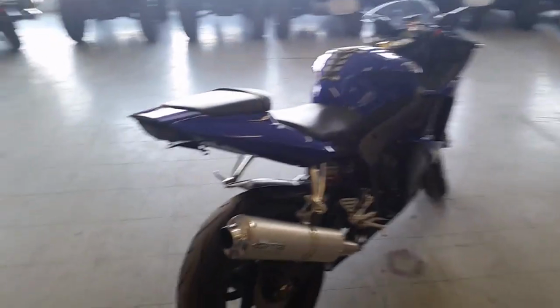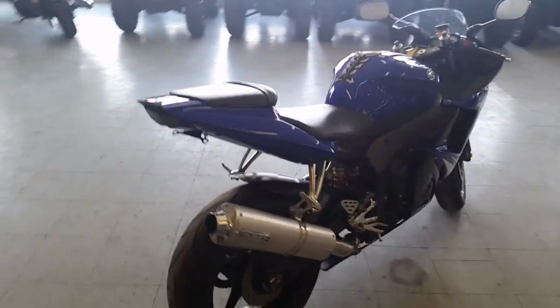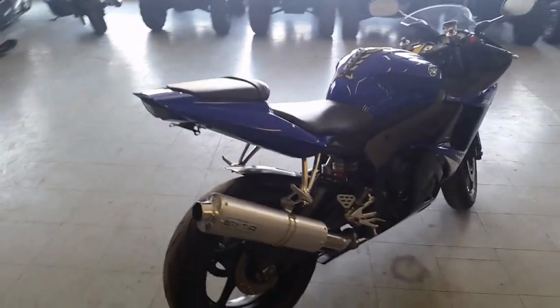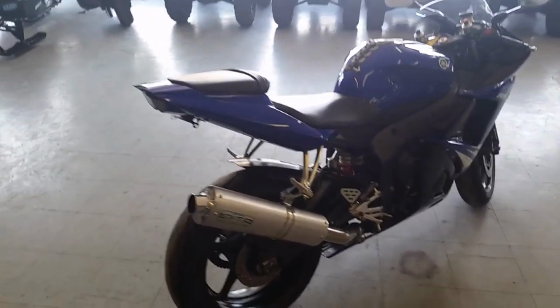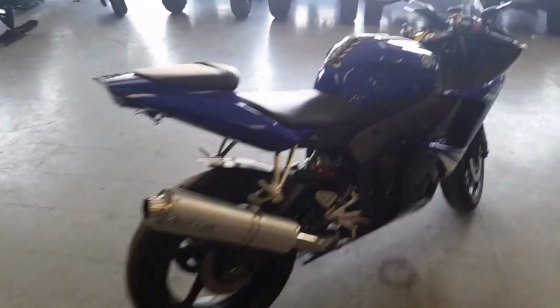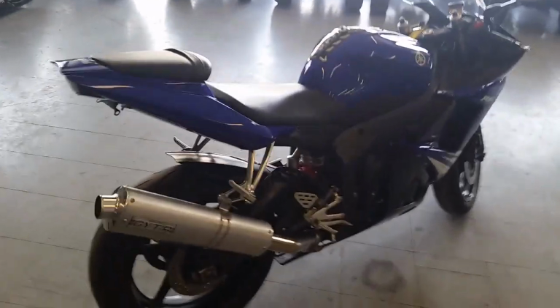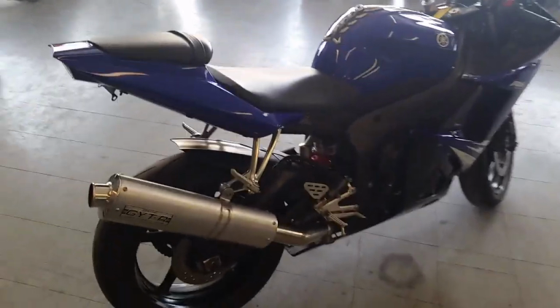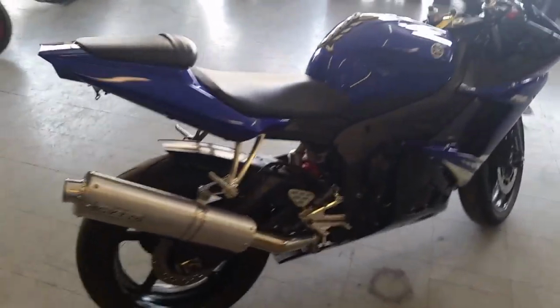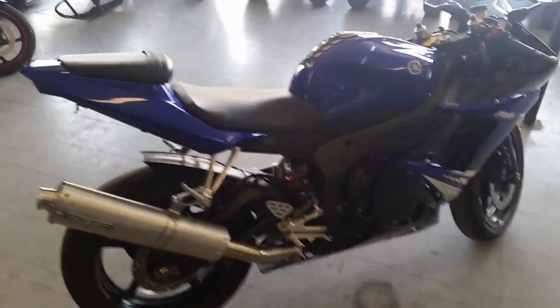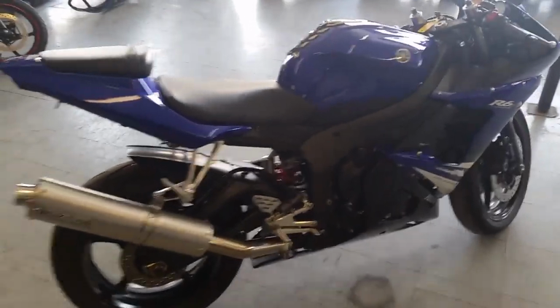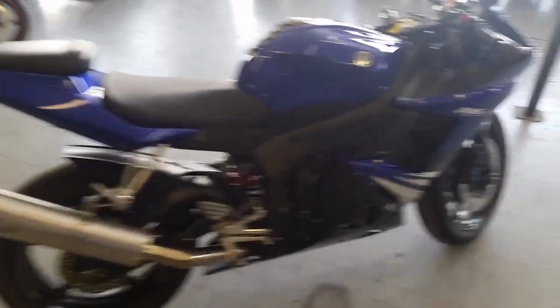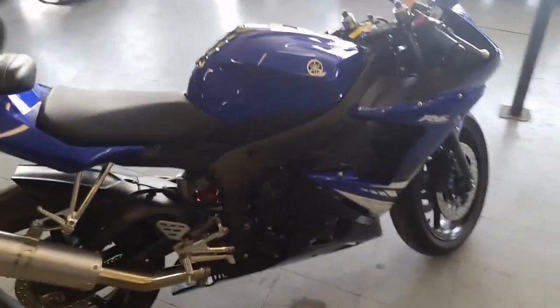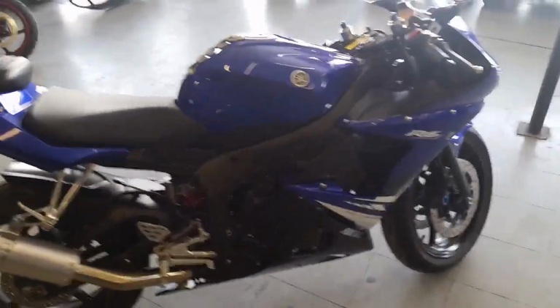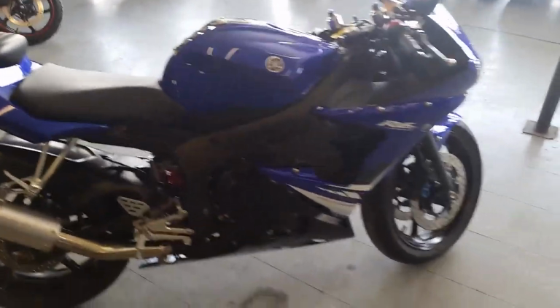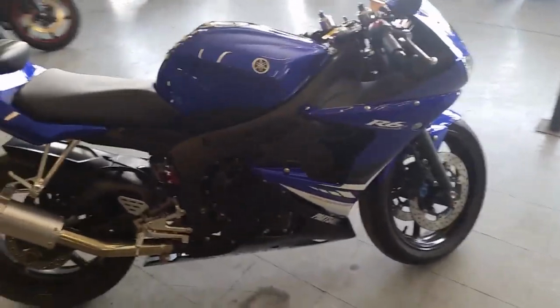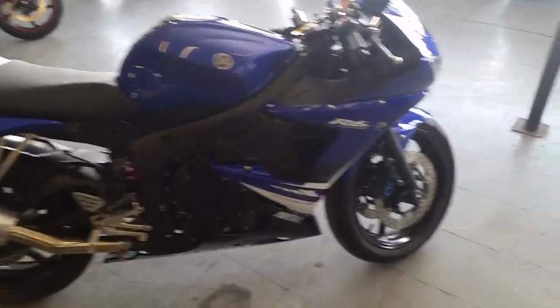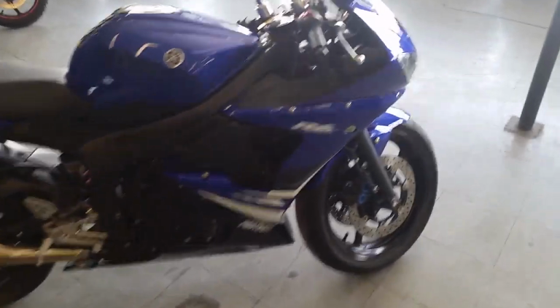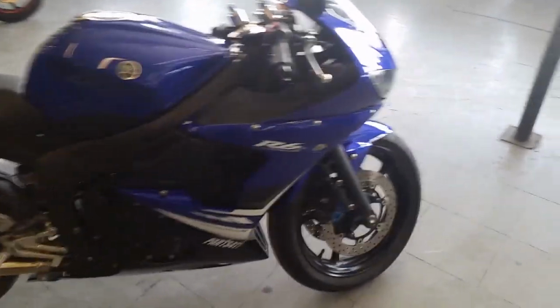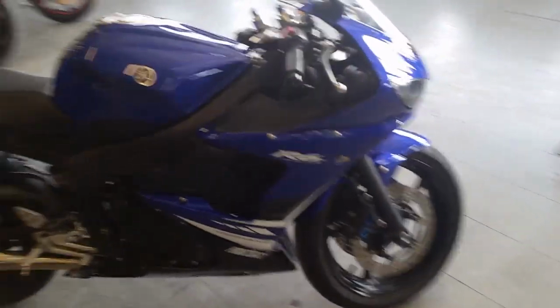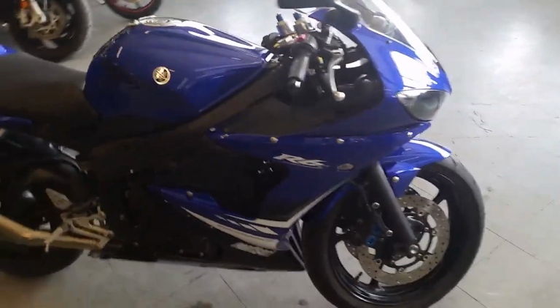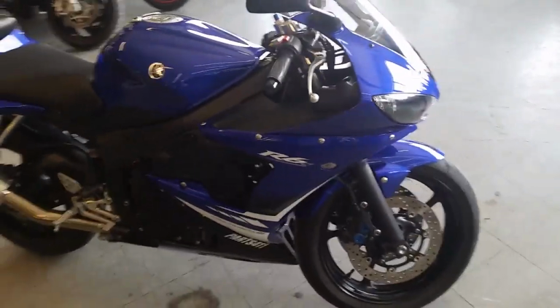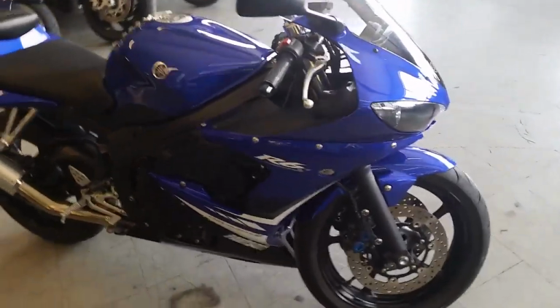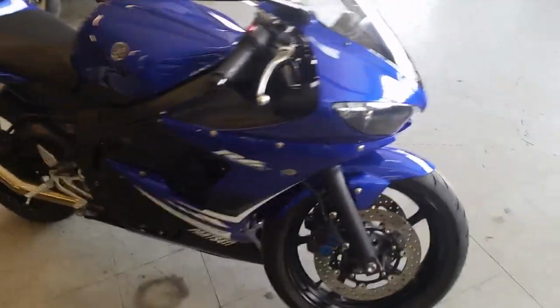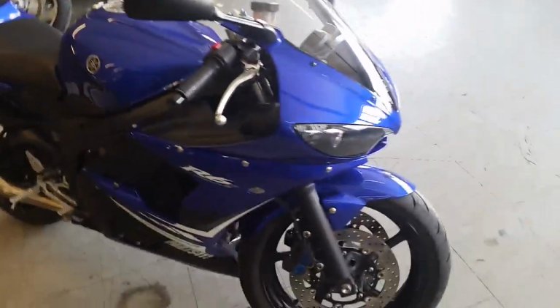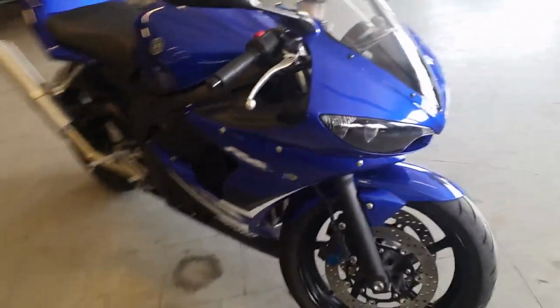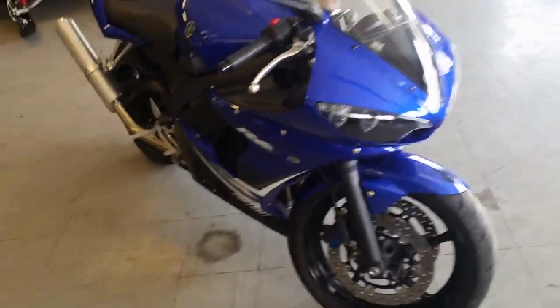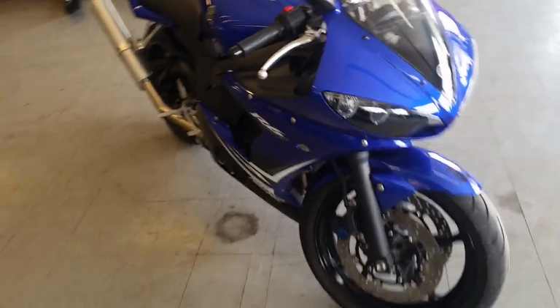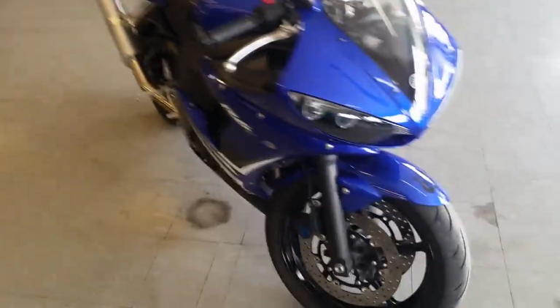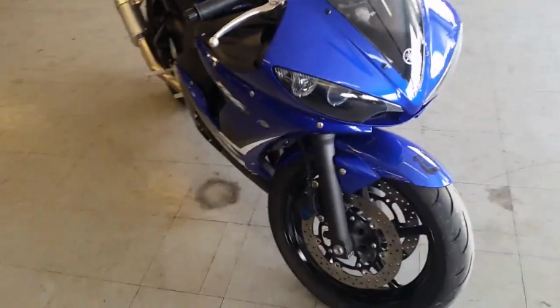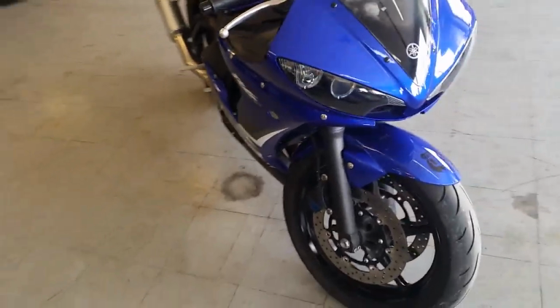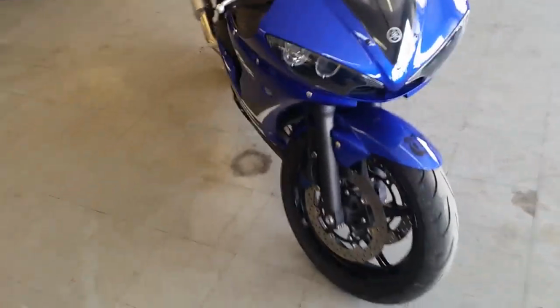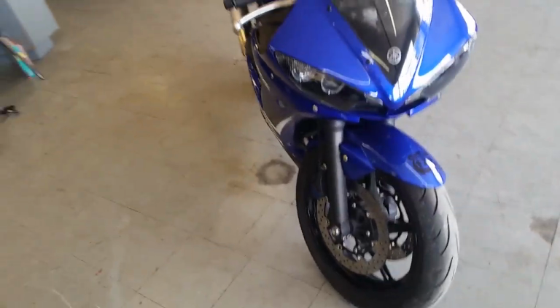It's in racing blue paint, perfect 10 out of 10. It's got the GYTR stainless steel exhaust, a fender eliminator kit, integrated LED rear turn signals and brake light.